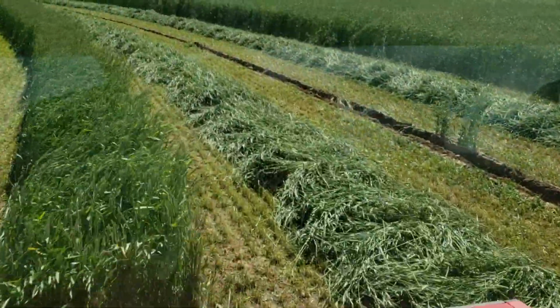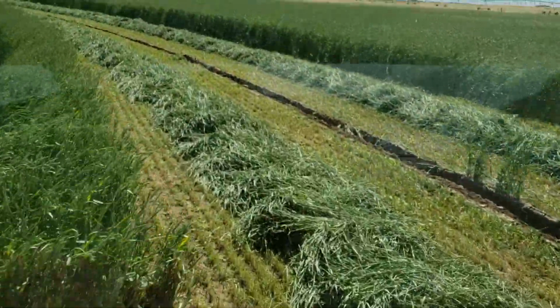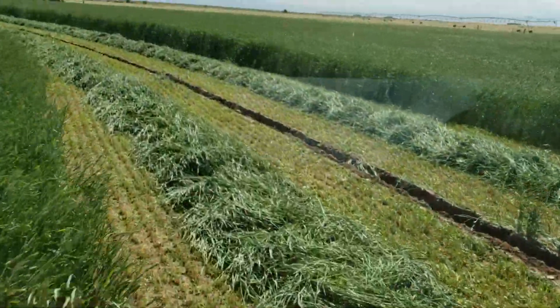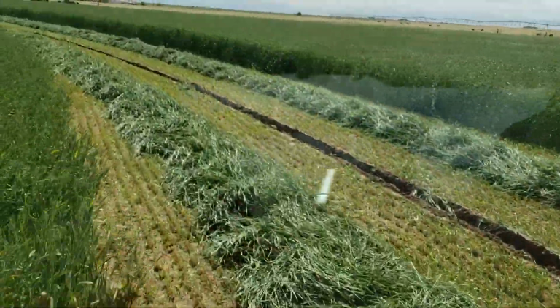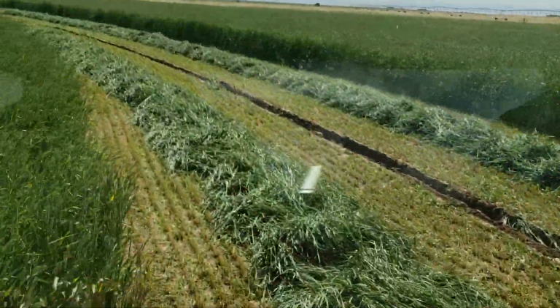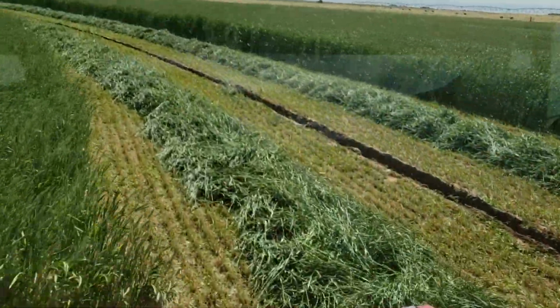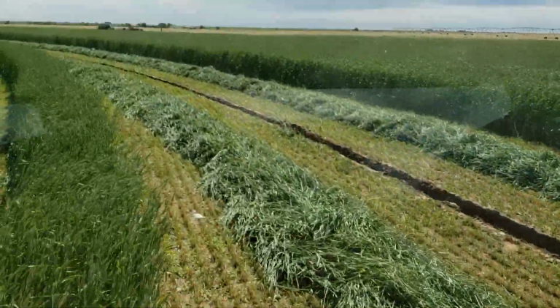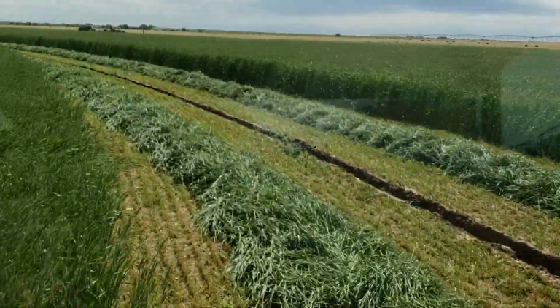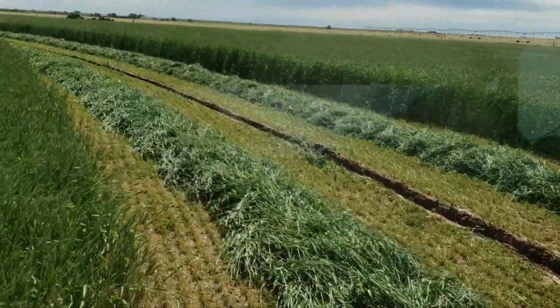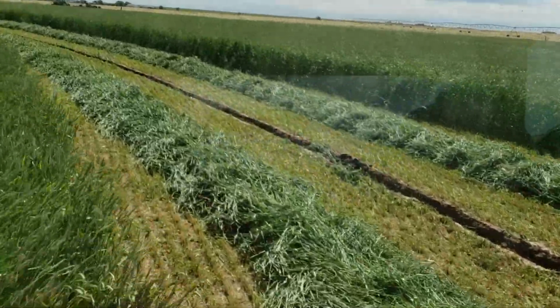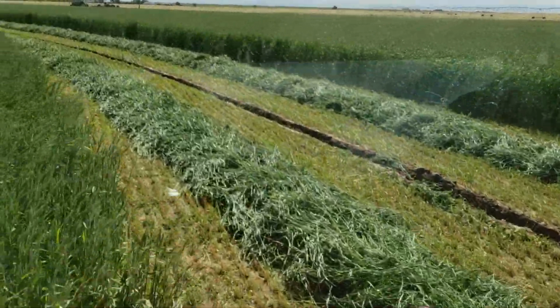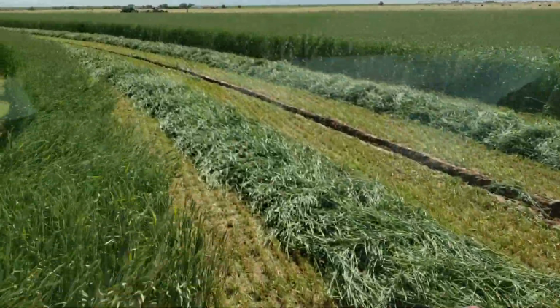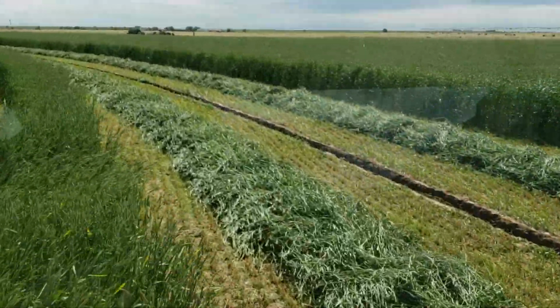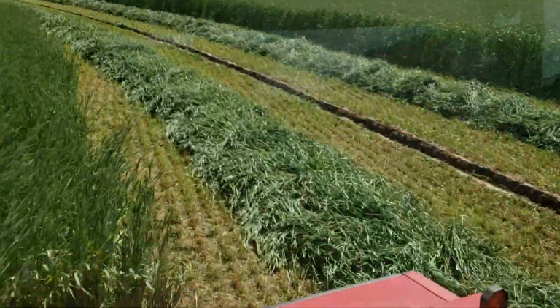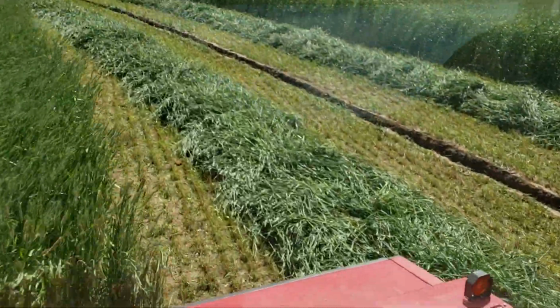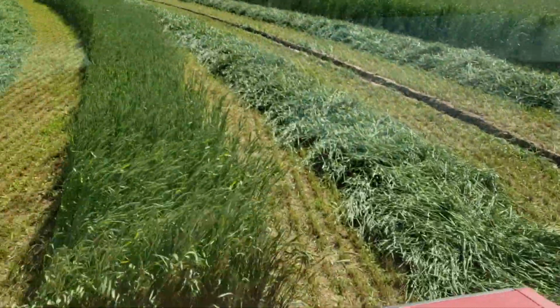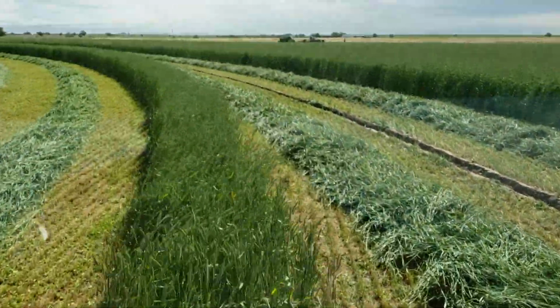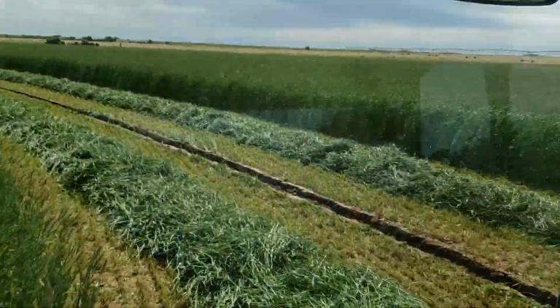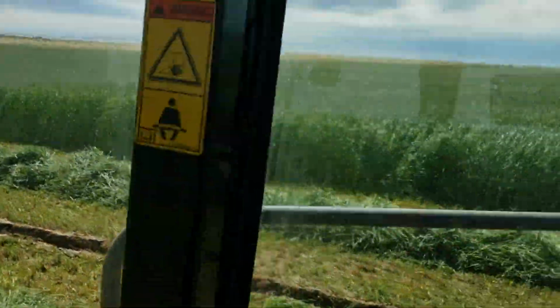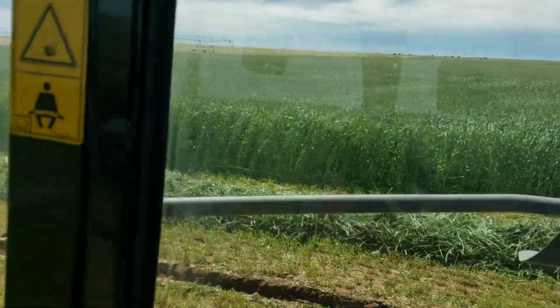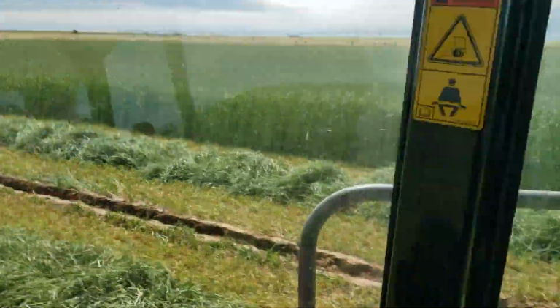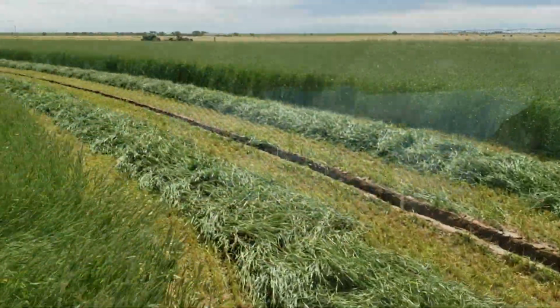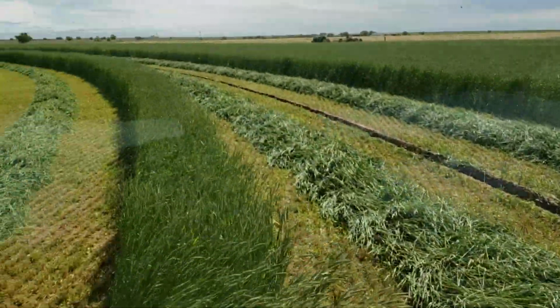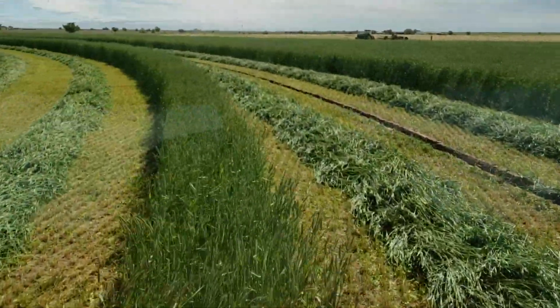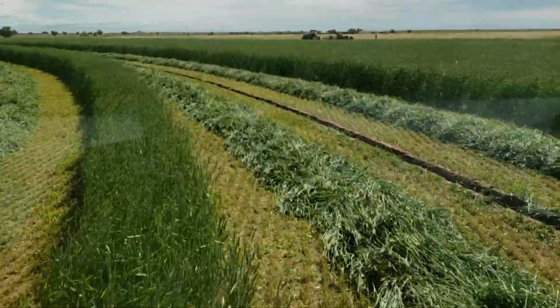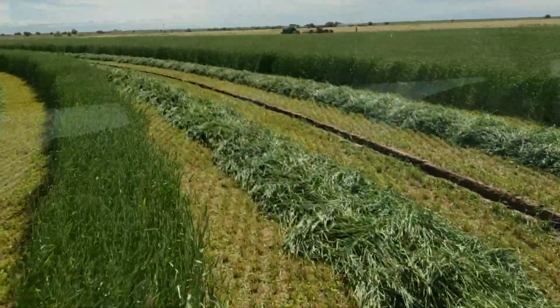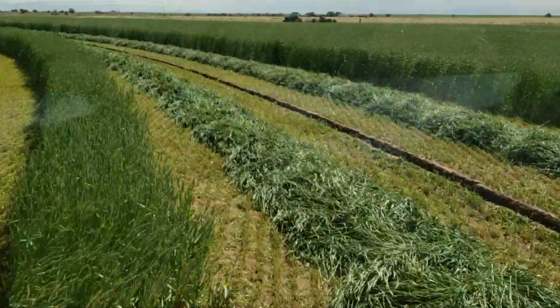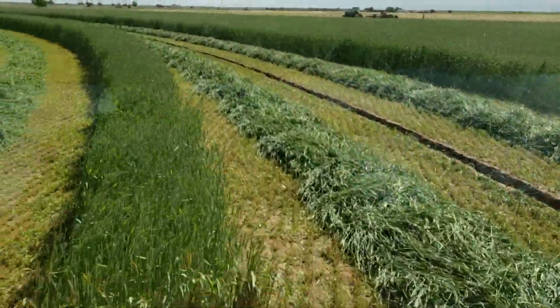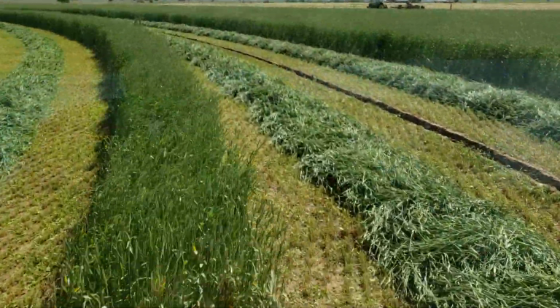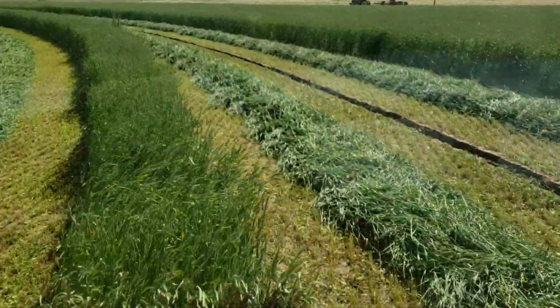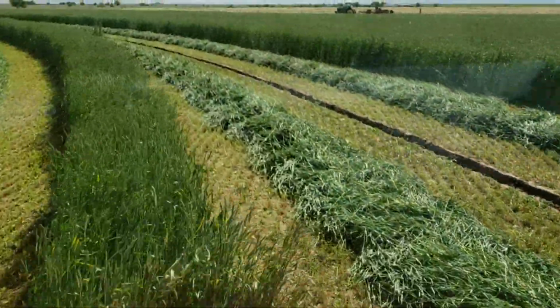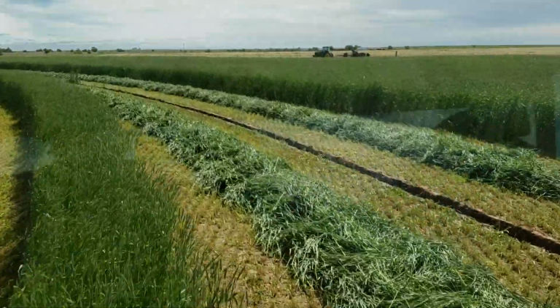I love when I'm making videos and I realize that I didn't push the little red record button. I'm here at home cutting my triticale. This is our circle that we planted the no-till oats into.